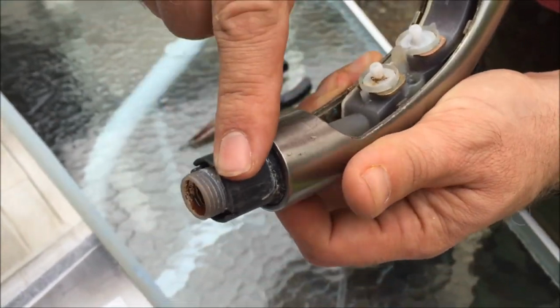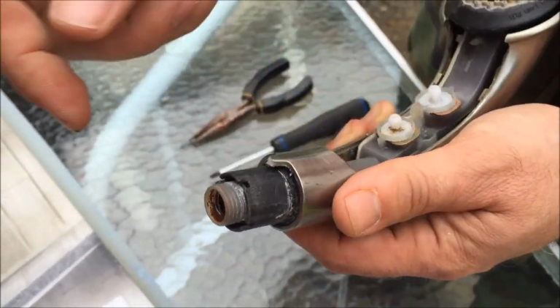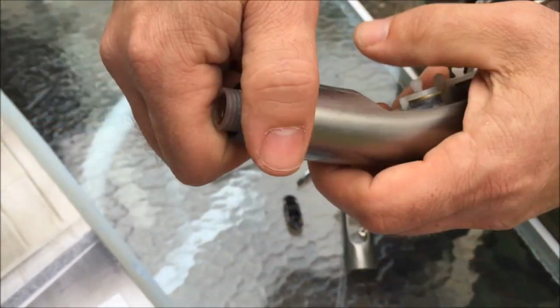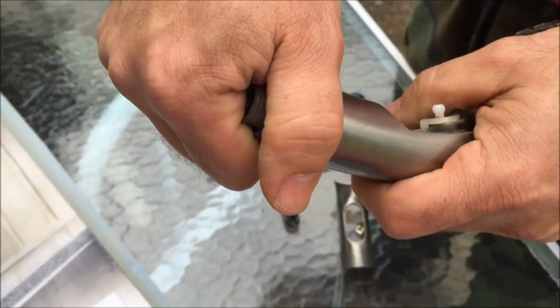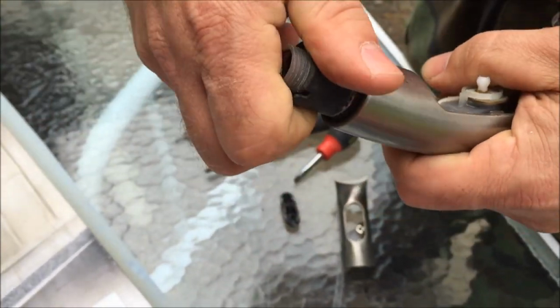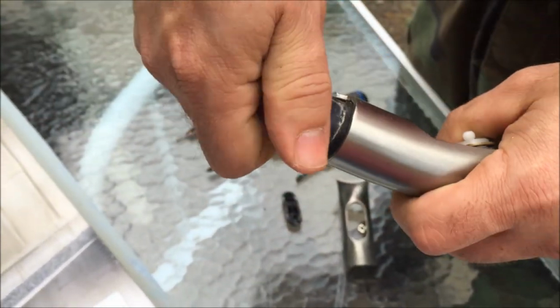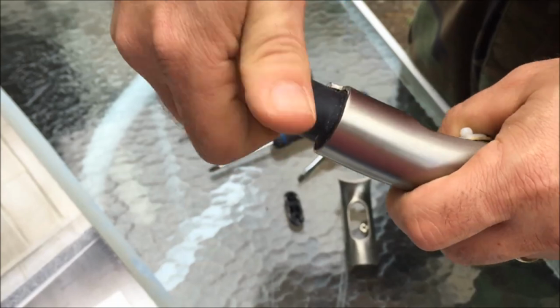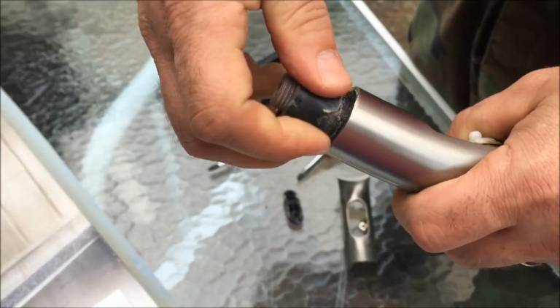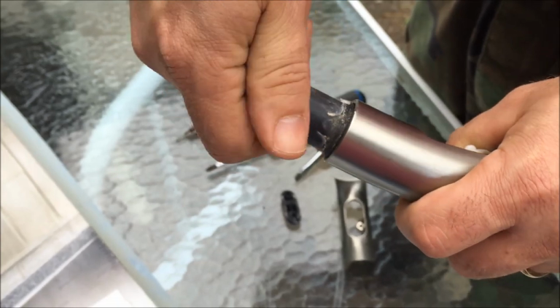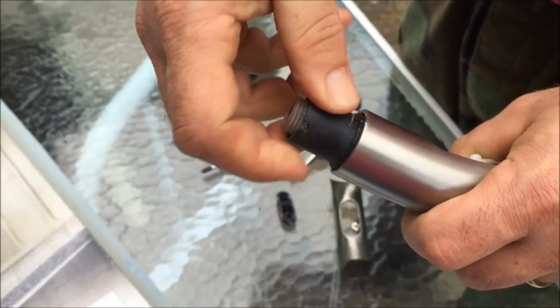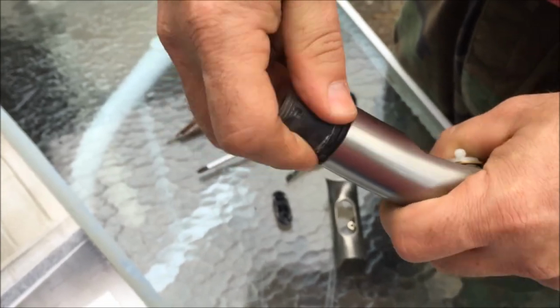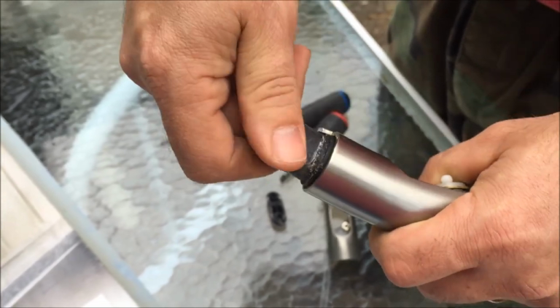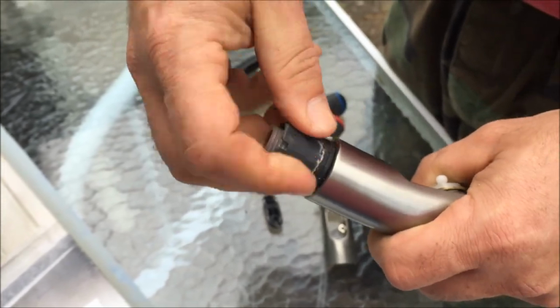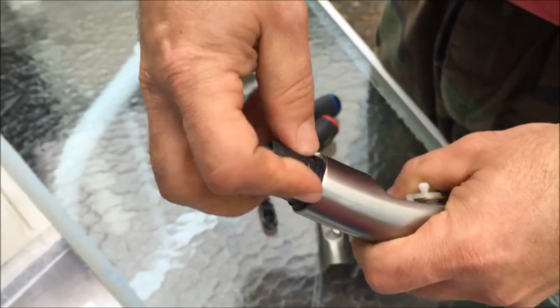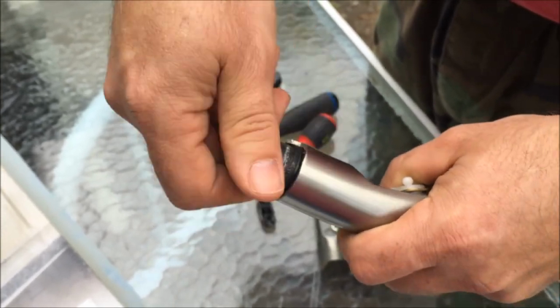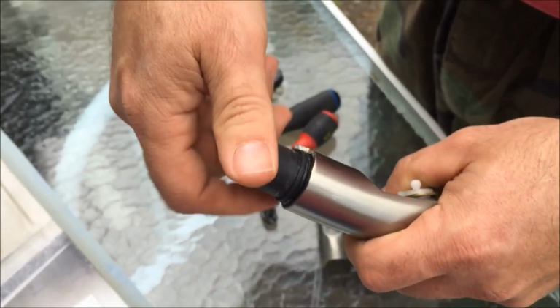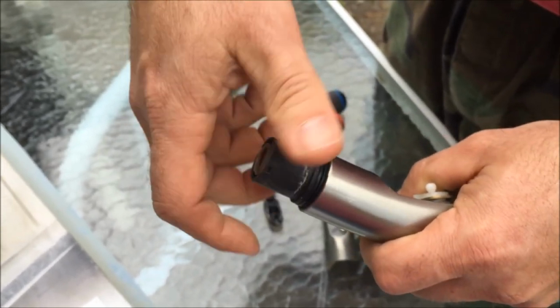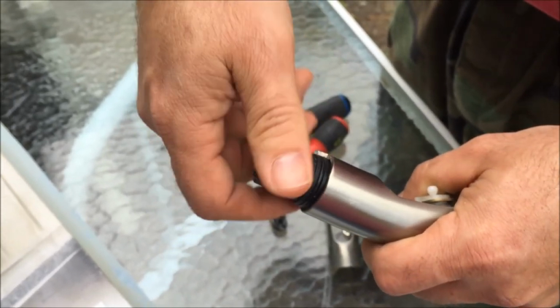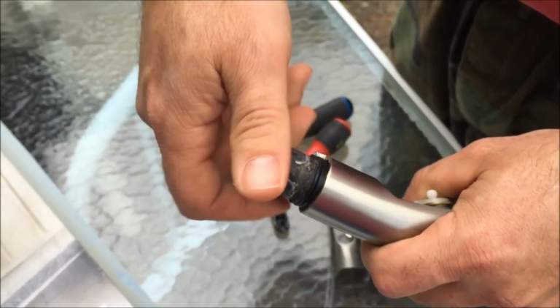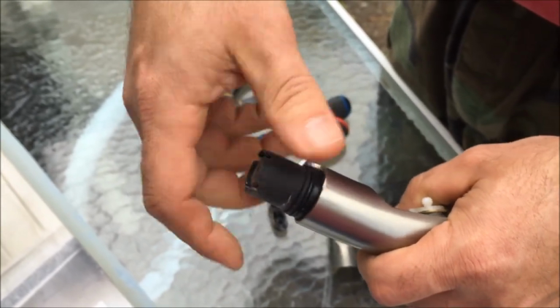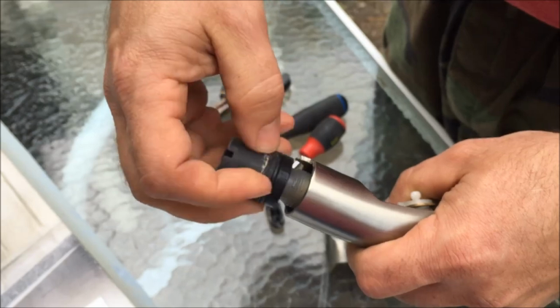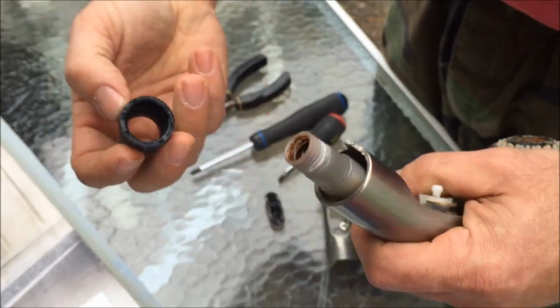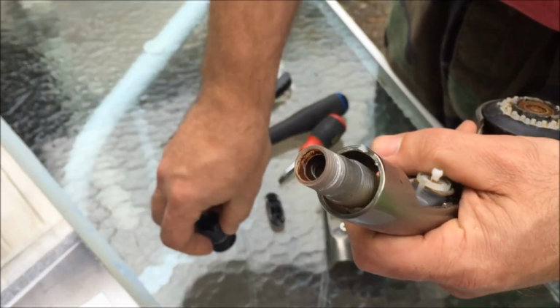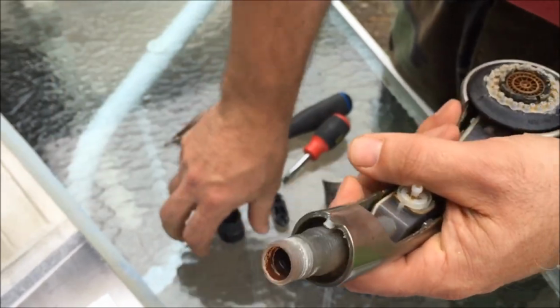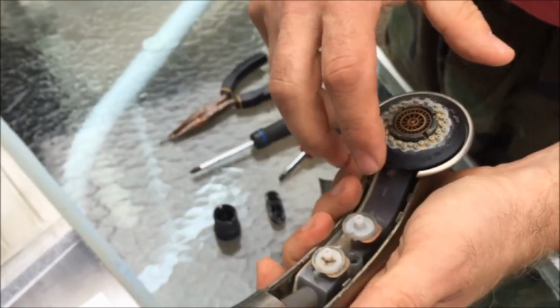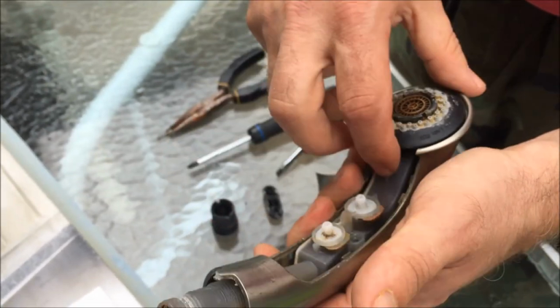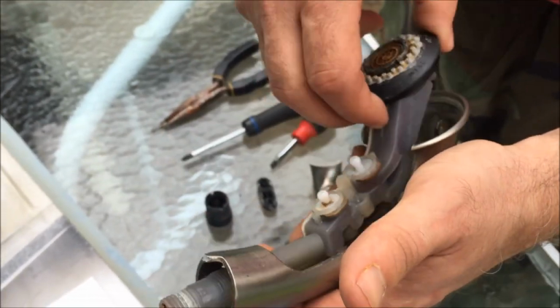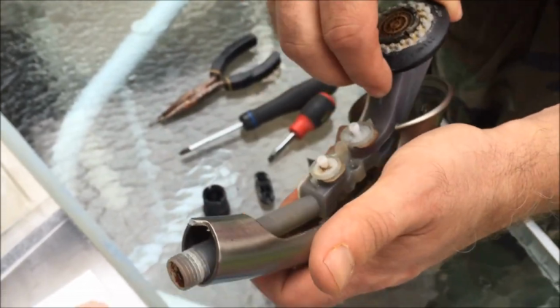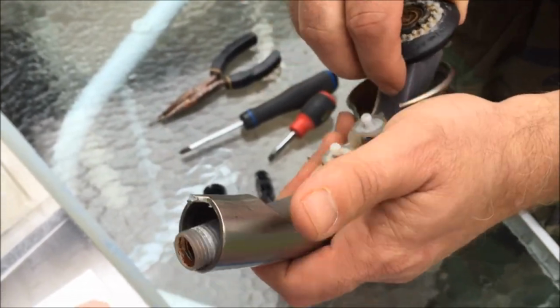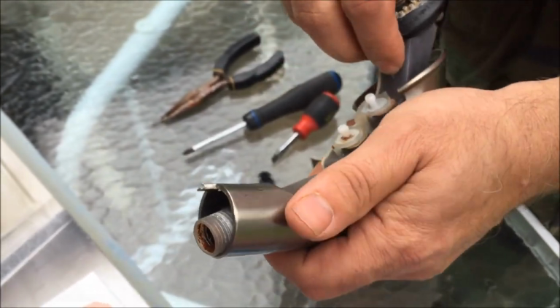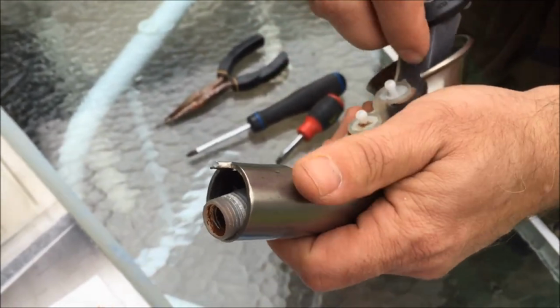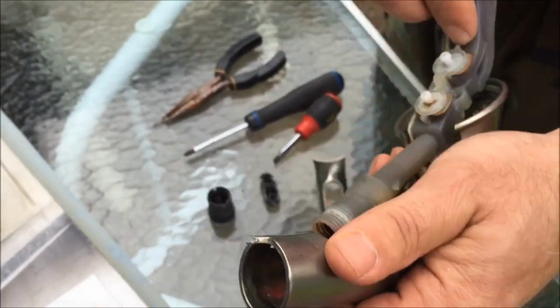Then you're going to take this end here and unscrew it, just like that. That will give you access to be able to pull out this here.